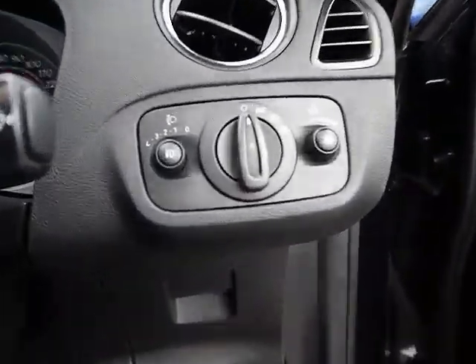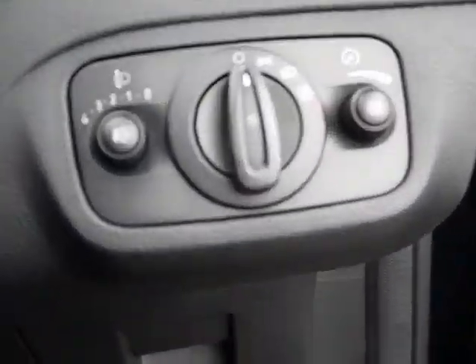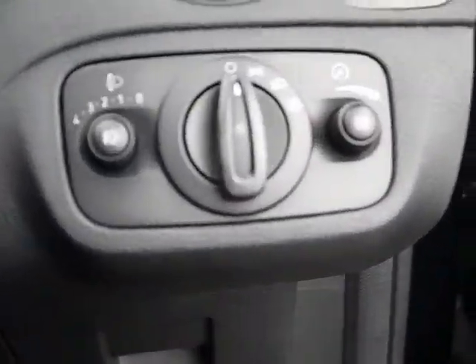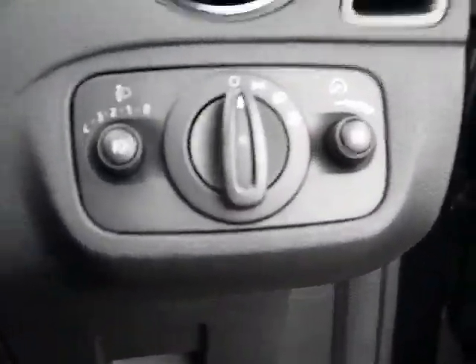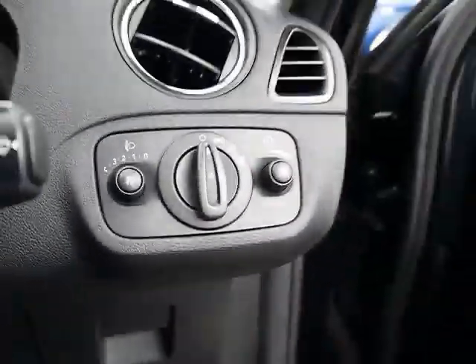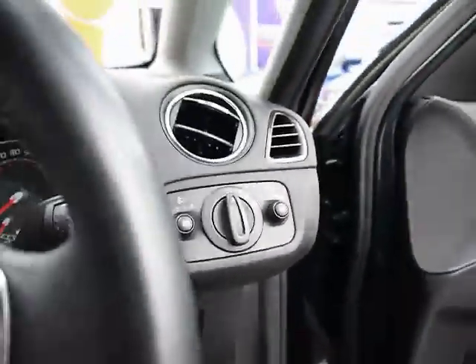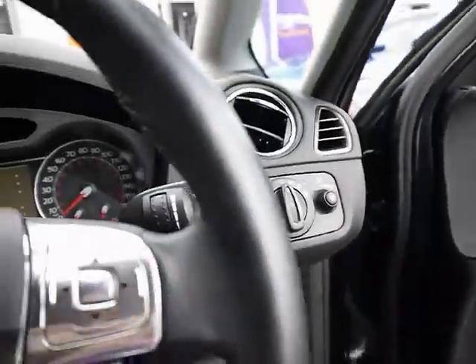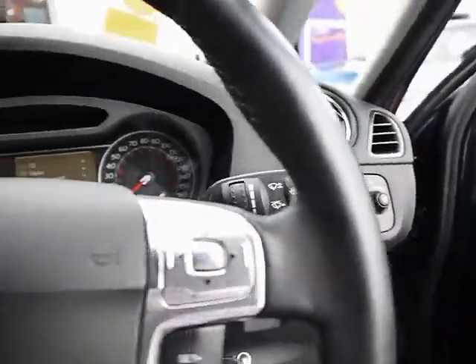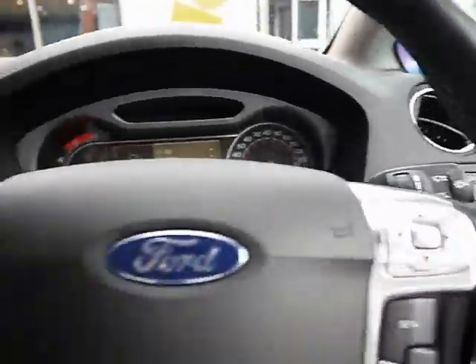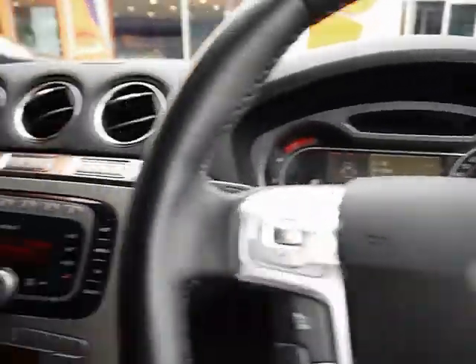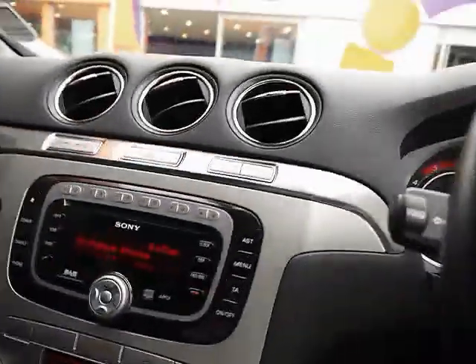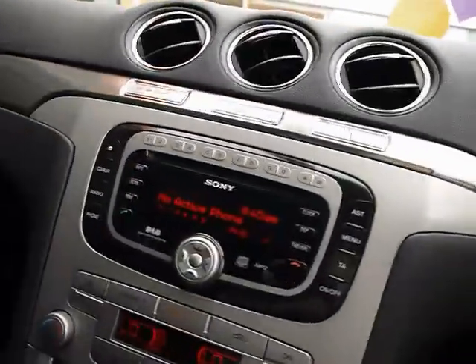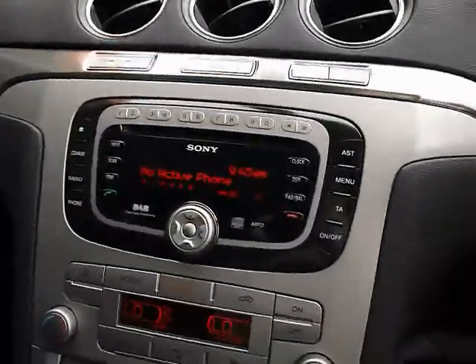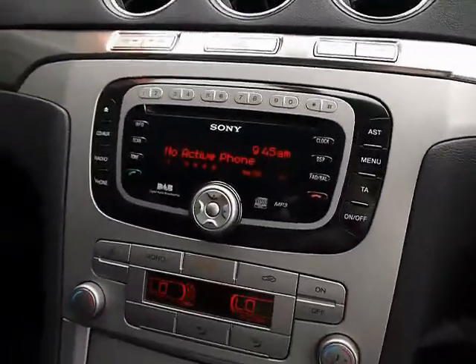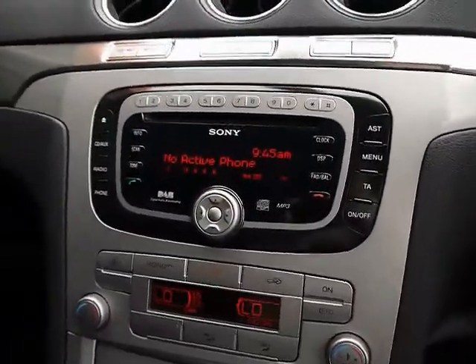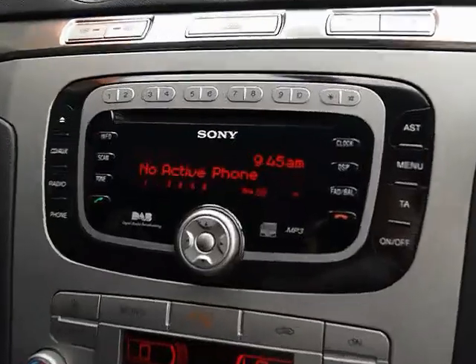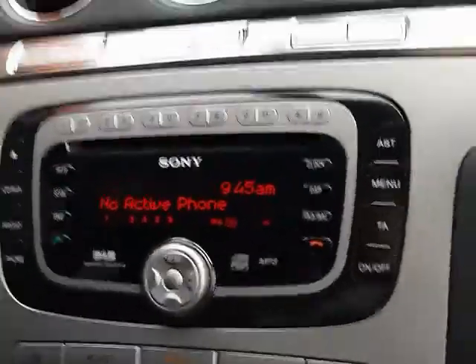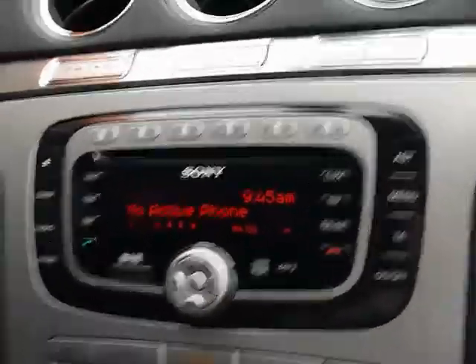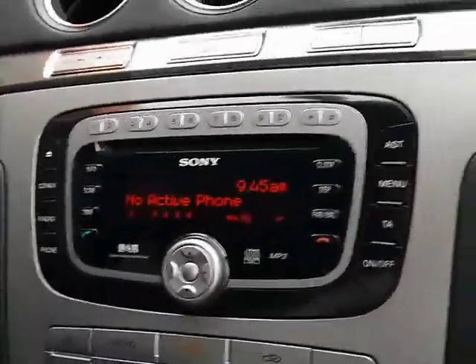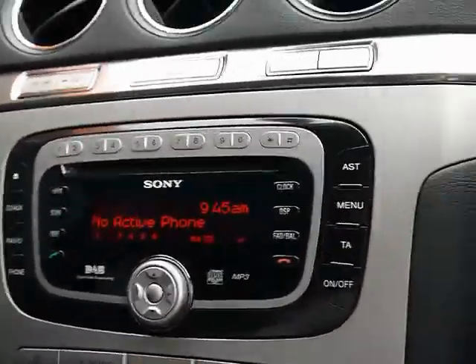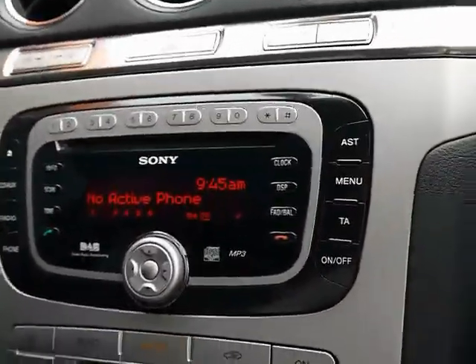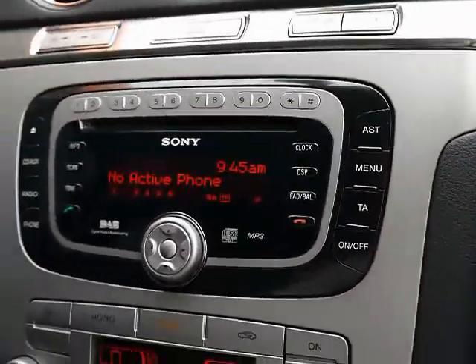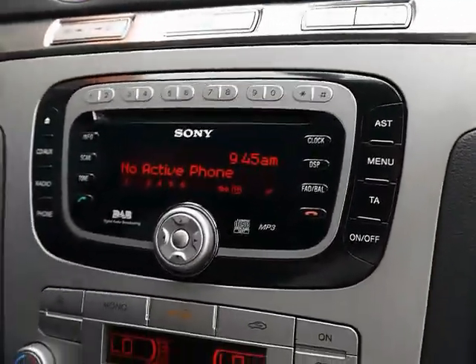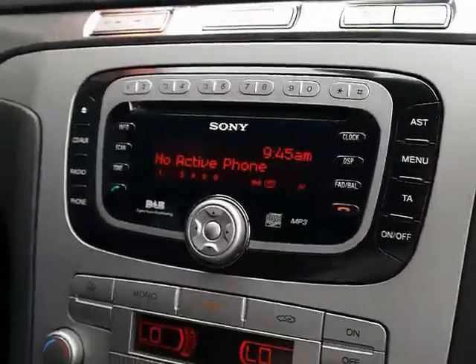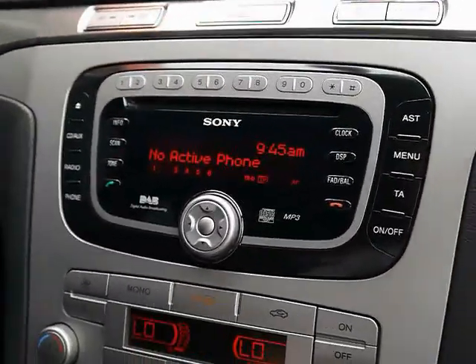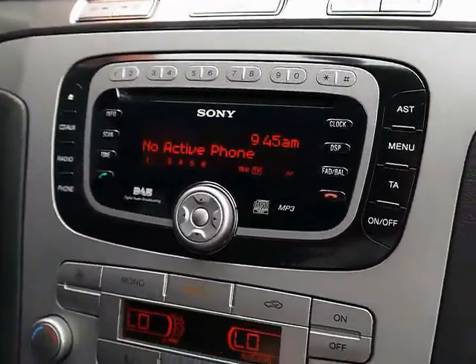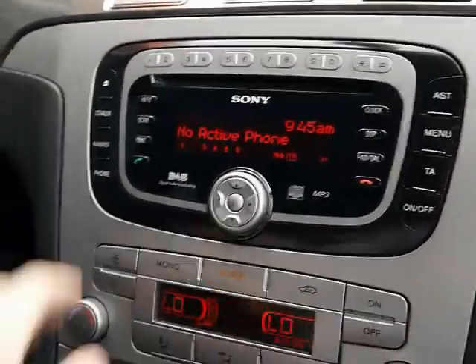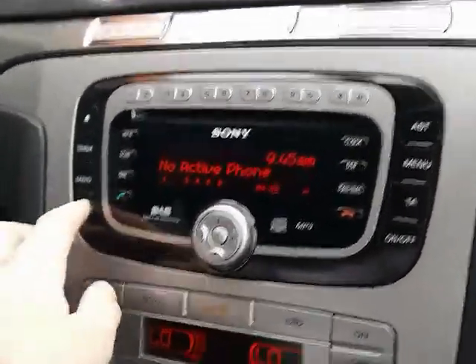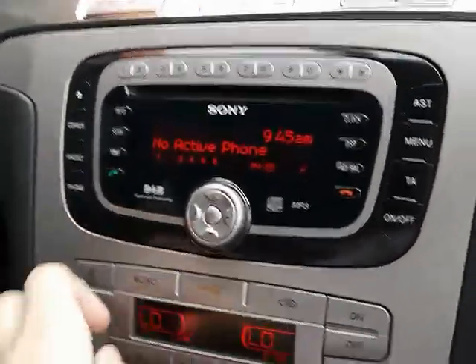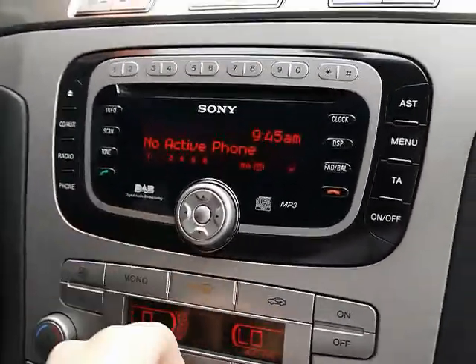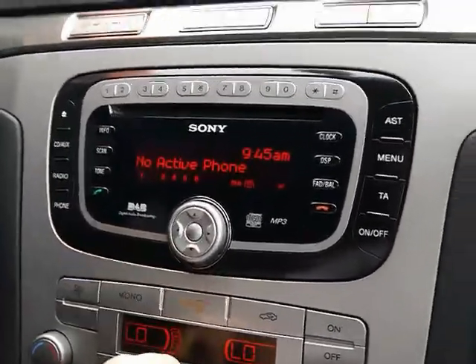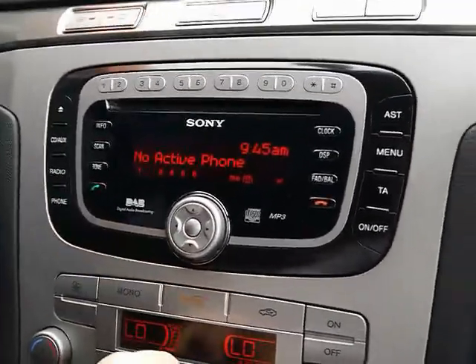Auto headlights, trial locks and window locks. We've got a Sony entertainment system with a CD player, radio player, and there's also an auxiliary input and Bluetooth phone connectivity.